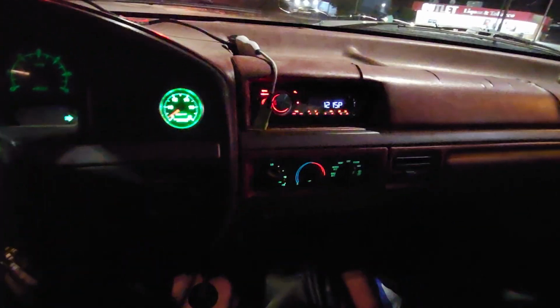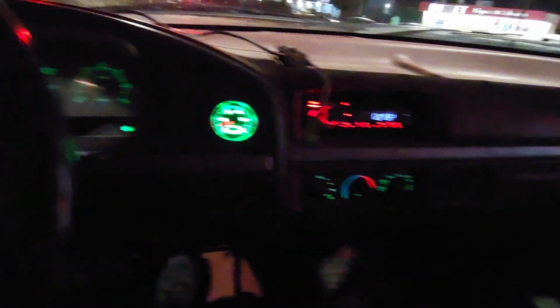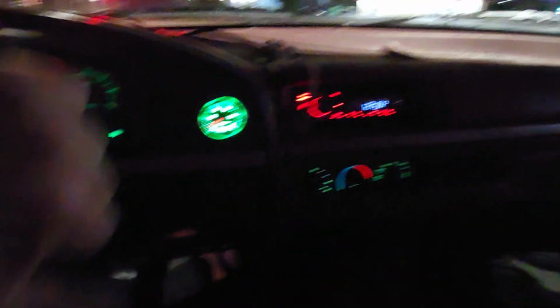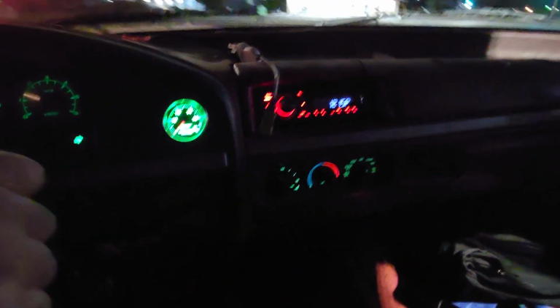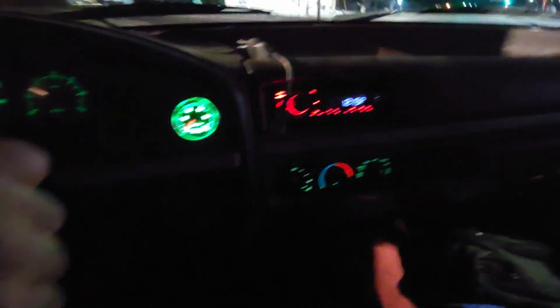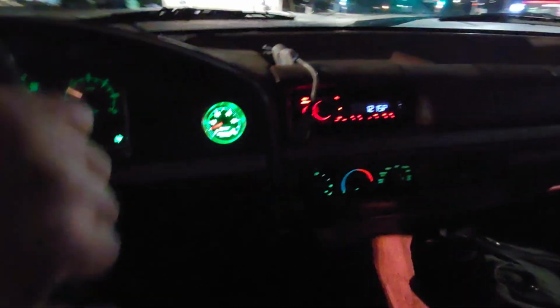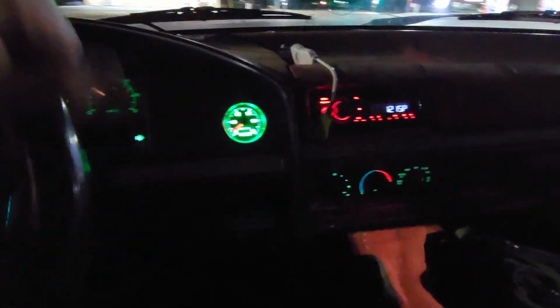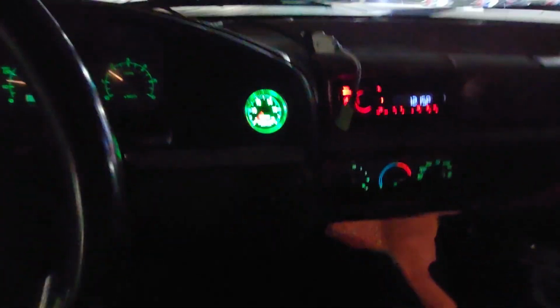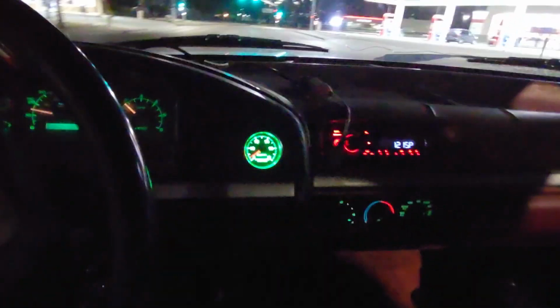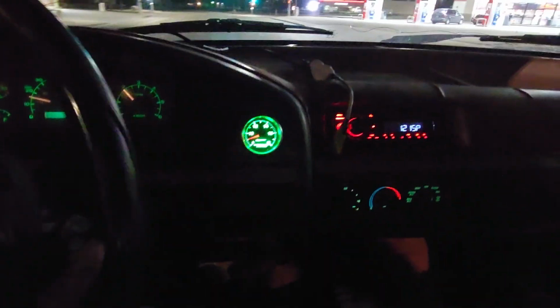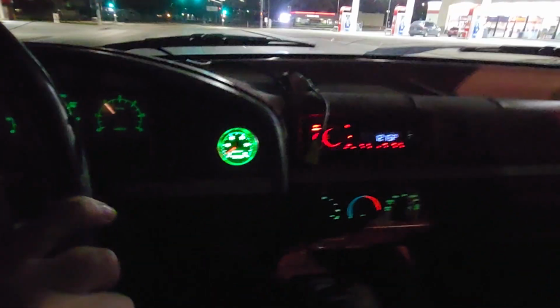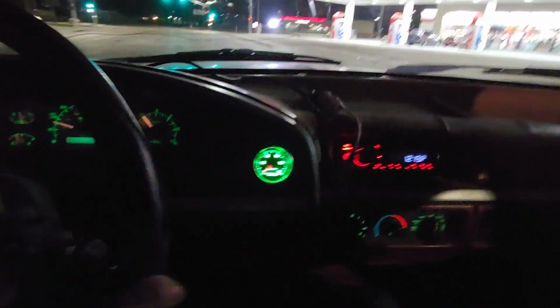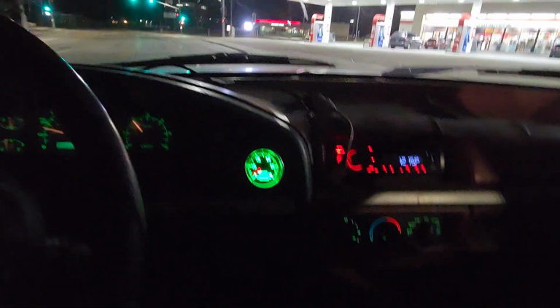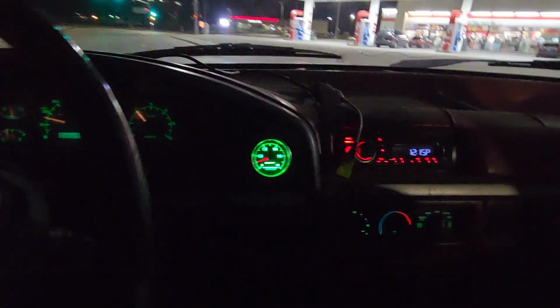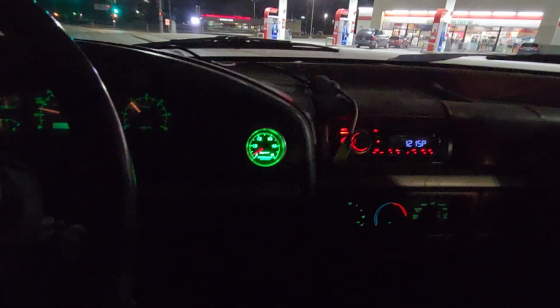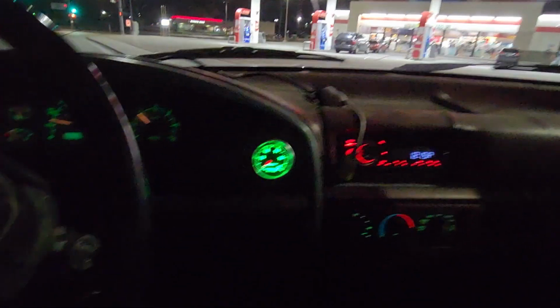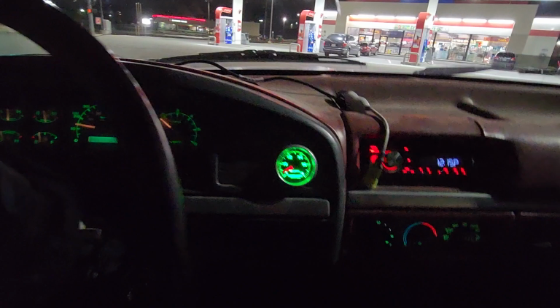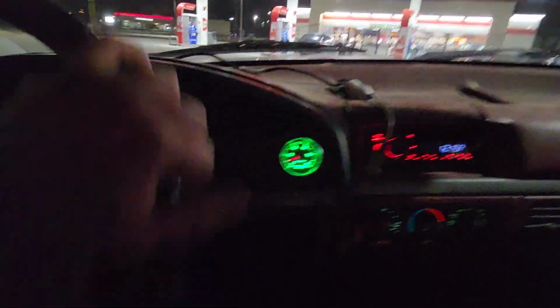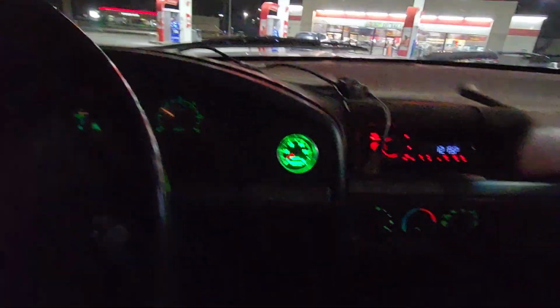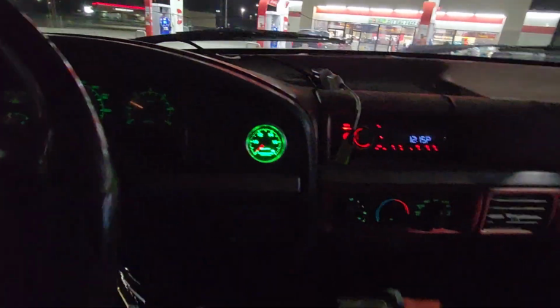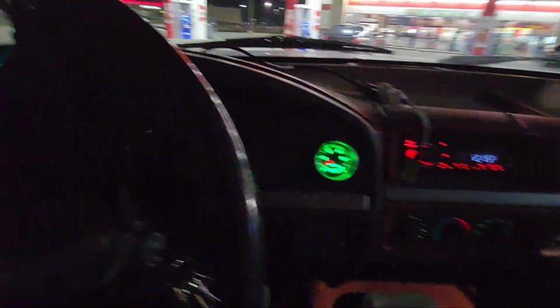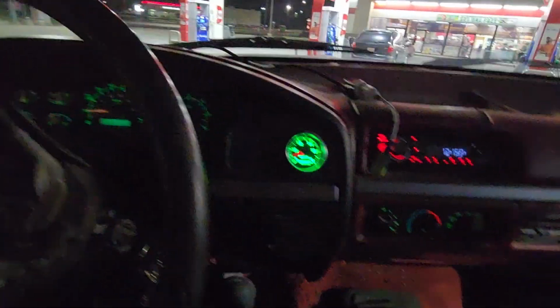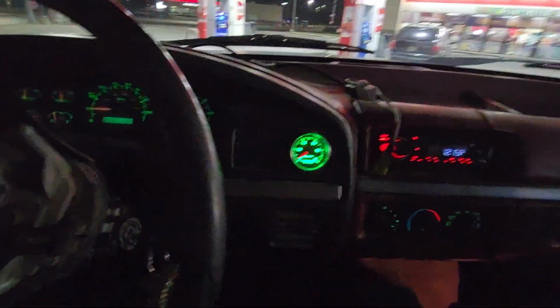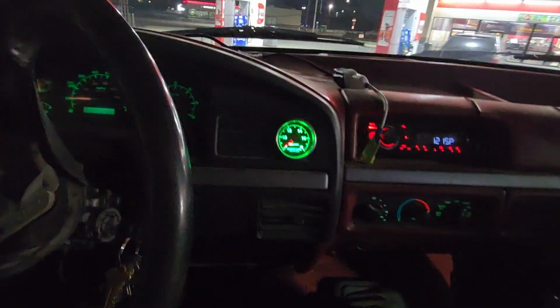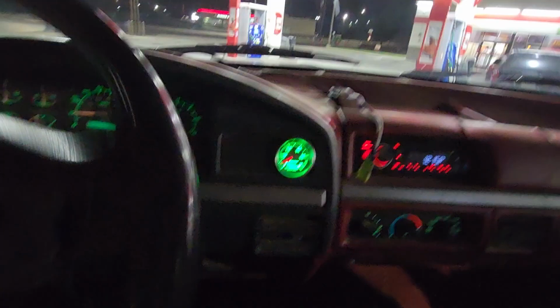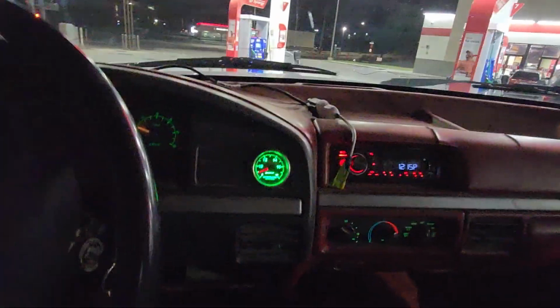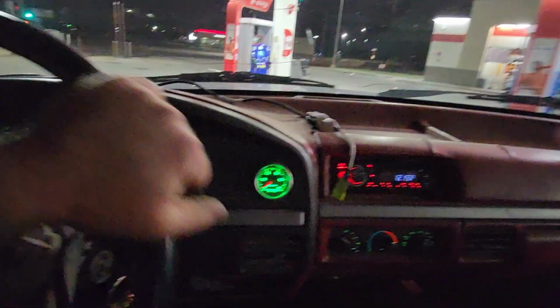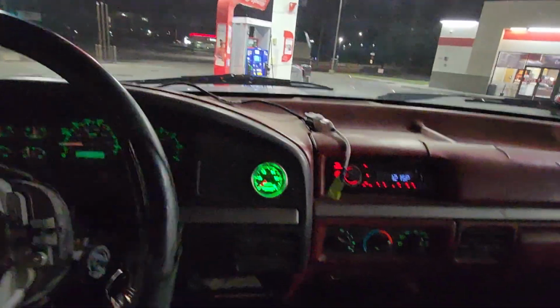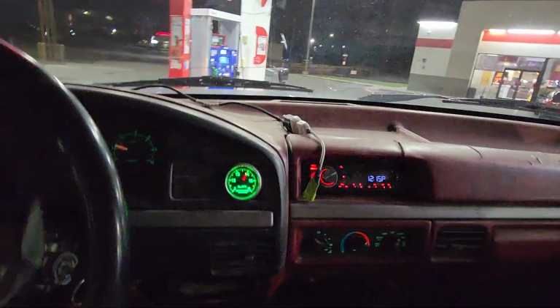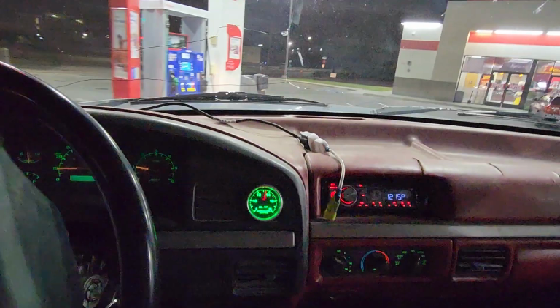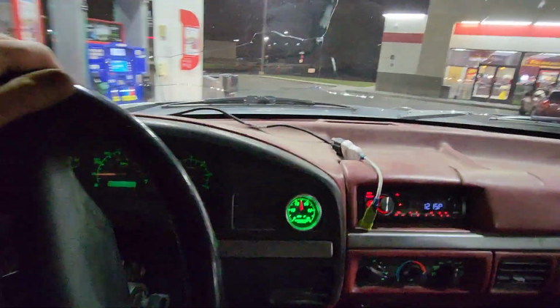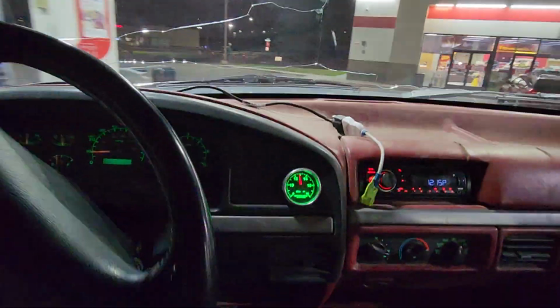You can actually change that to where it bumps up the idle speed with the AC on. But I might pull in here and do a little tweaking, give her another run up the hill.